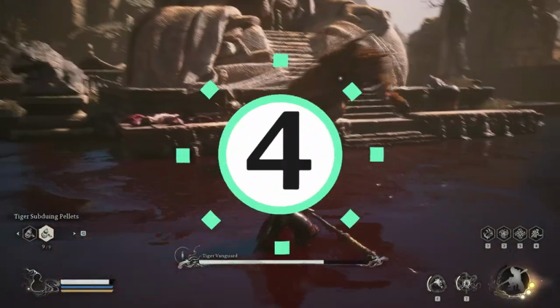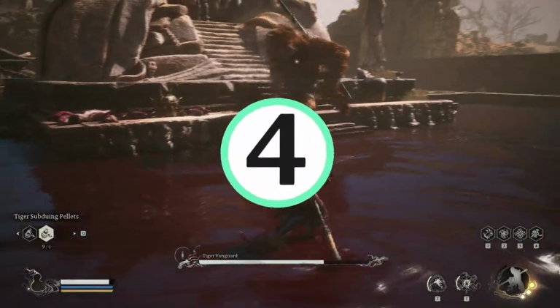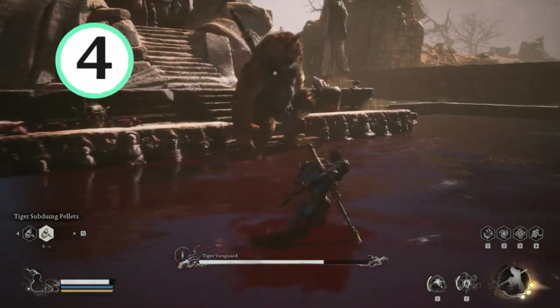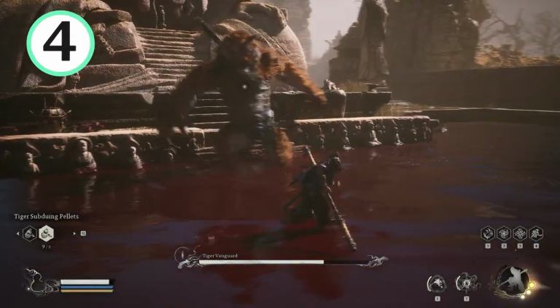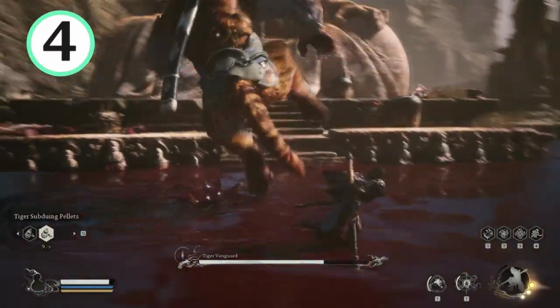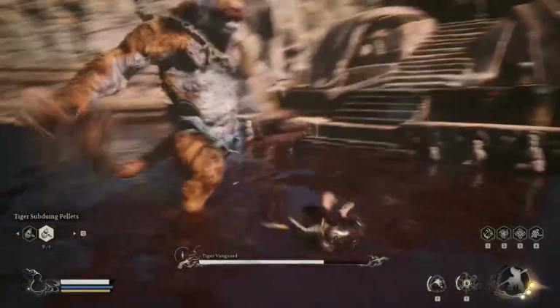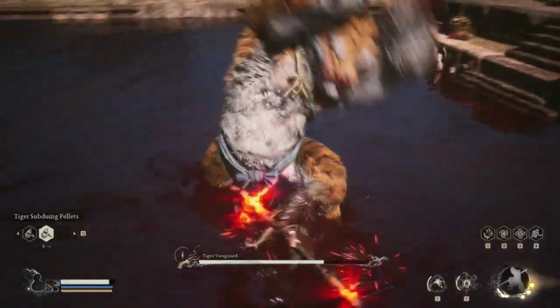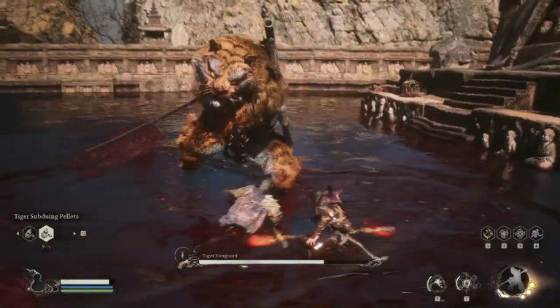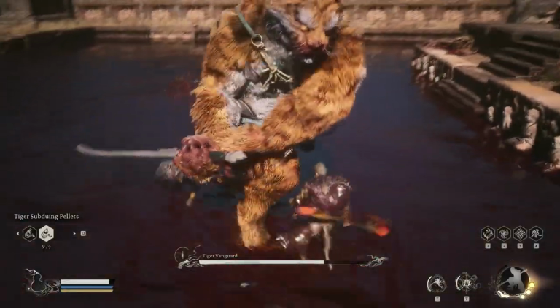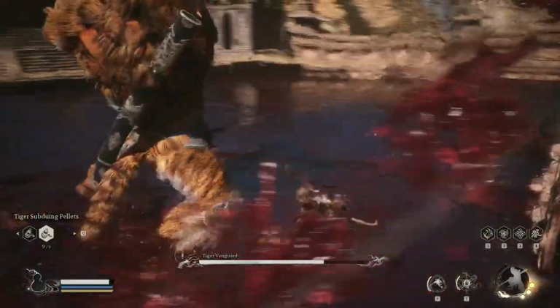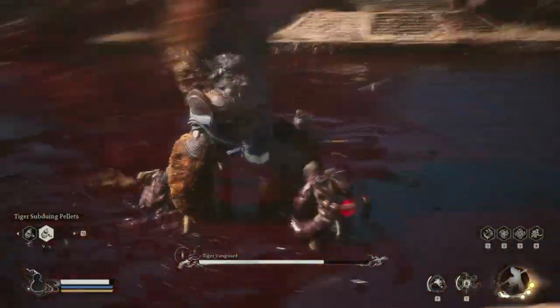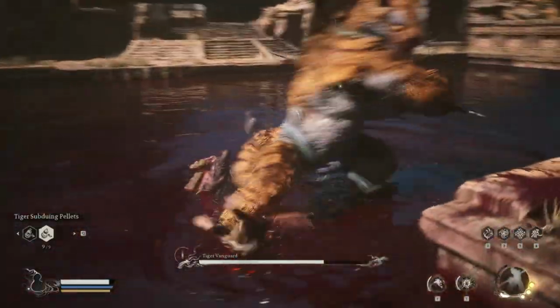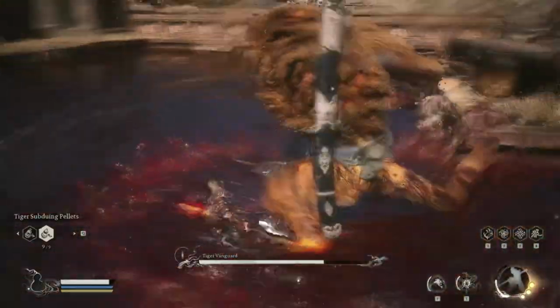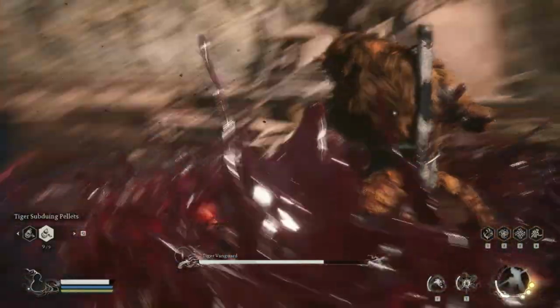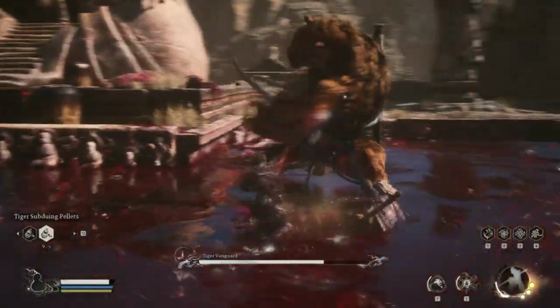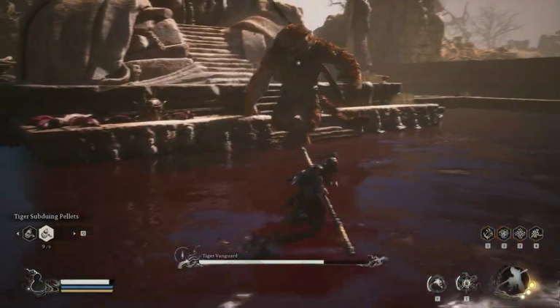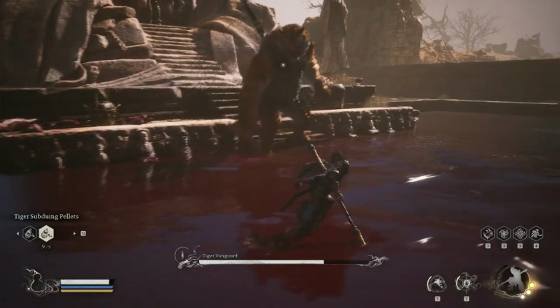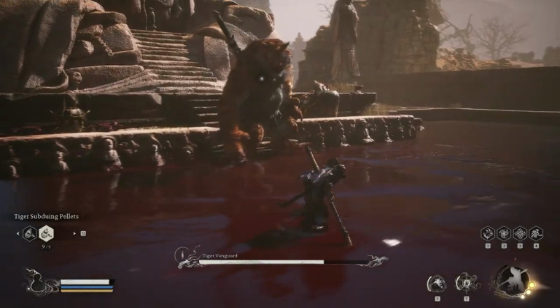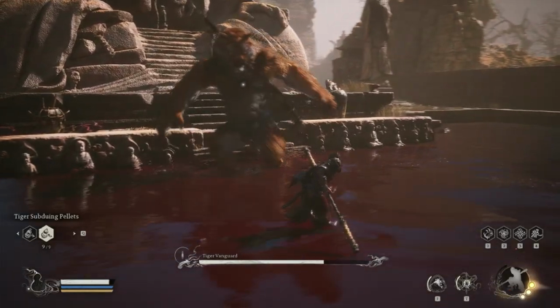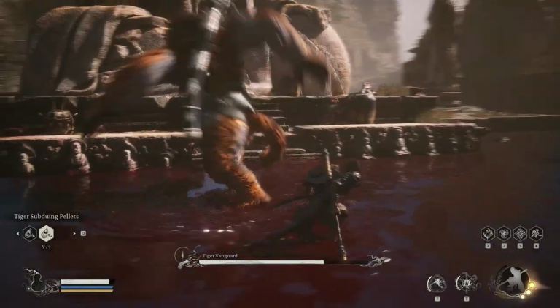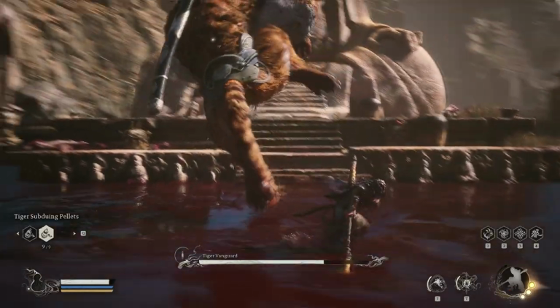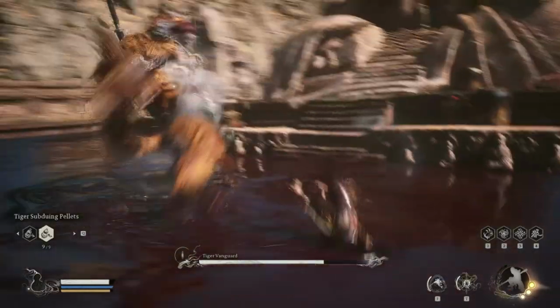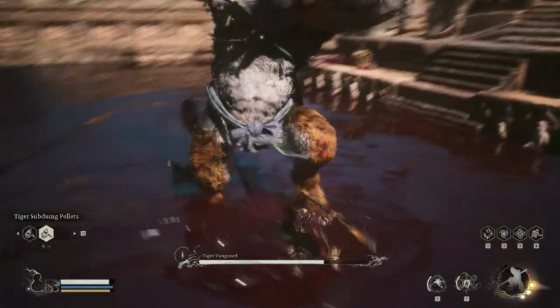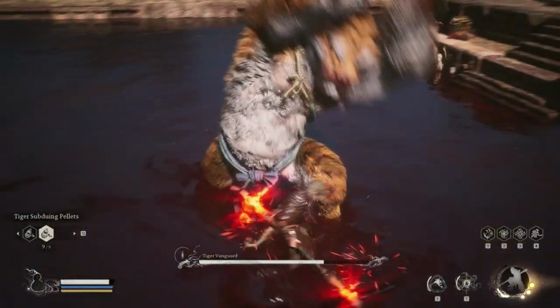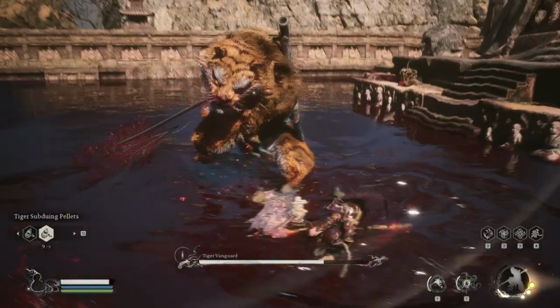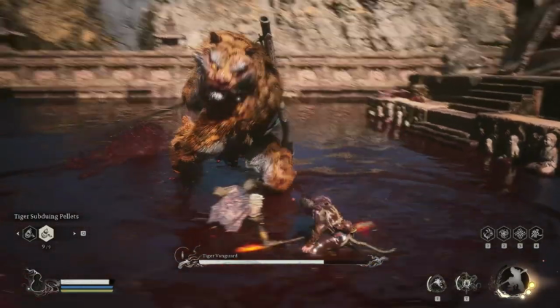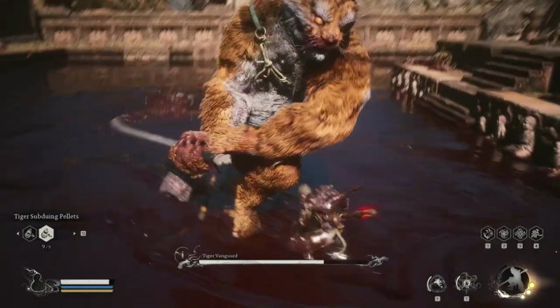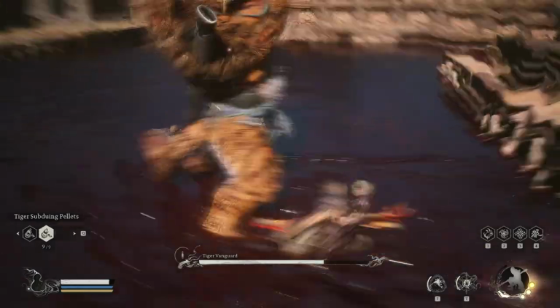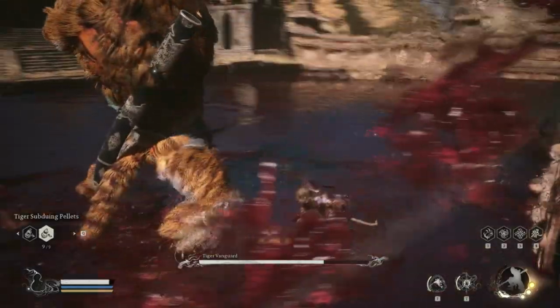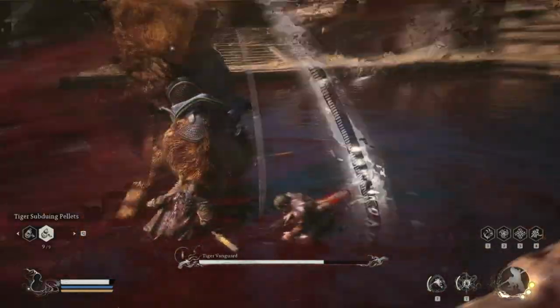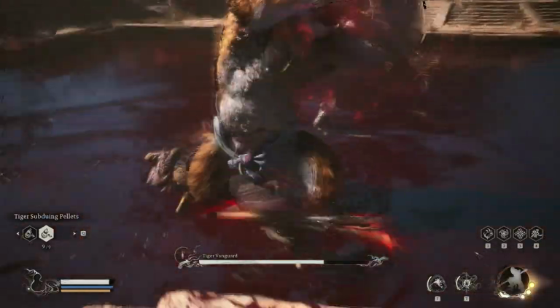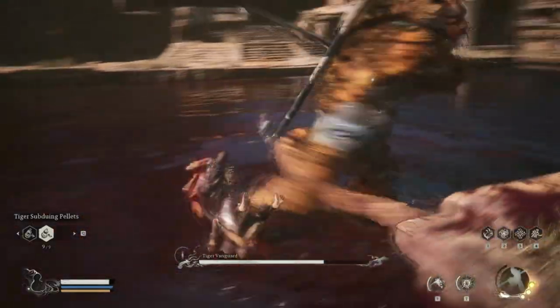Next, sword combo — really great in slow motion. He starts with a kick, a slash, another slash, then he turns 360 degrees to slash.